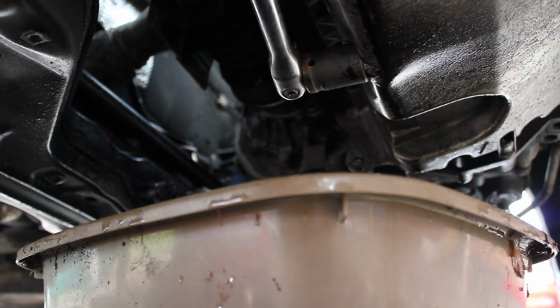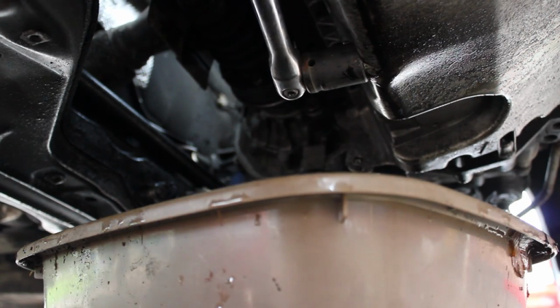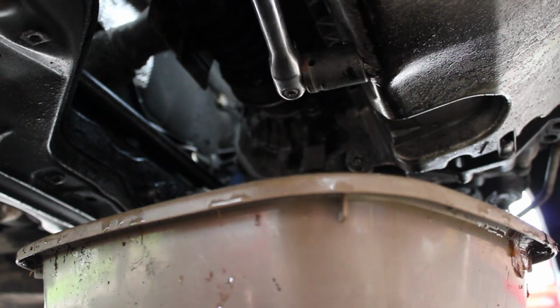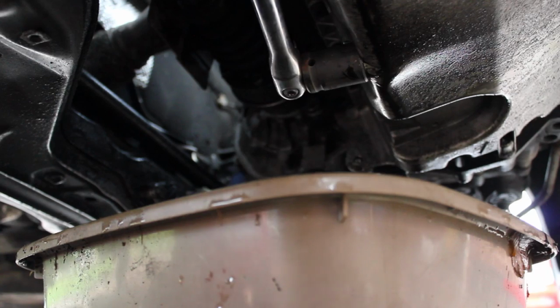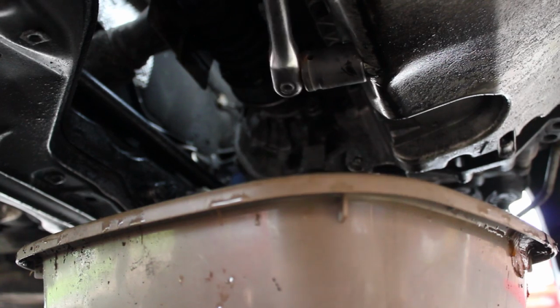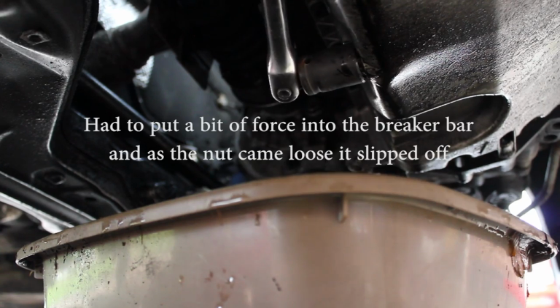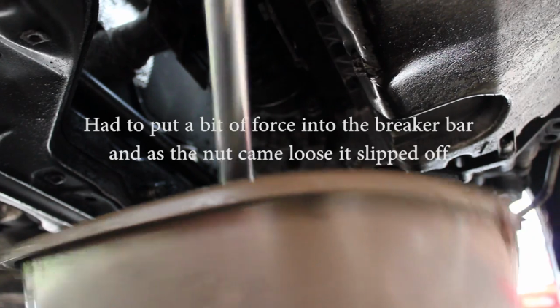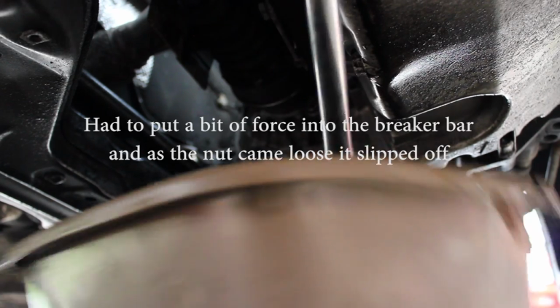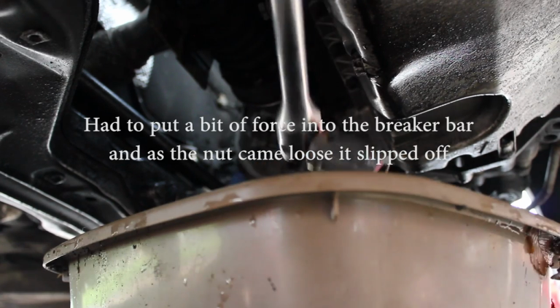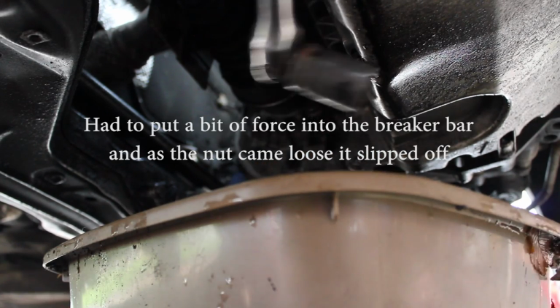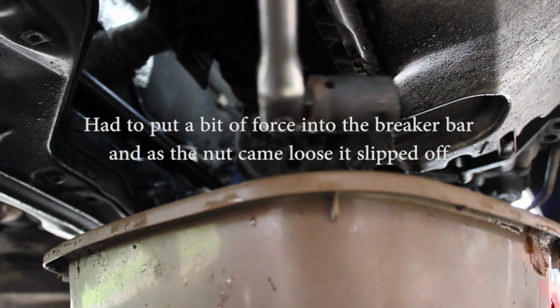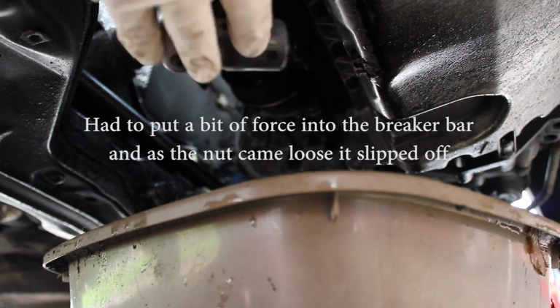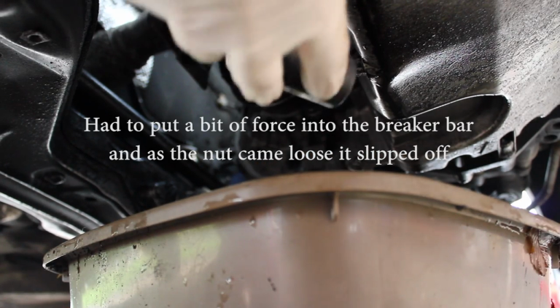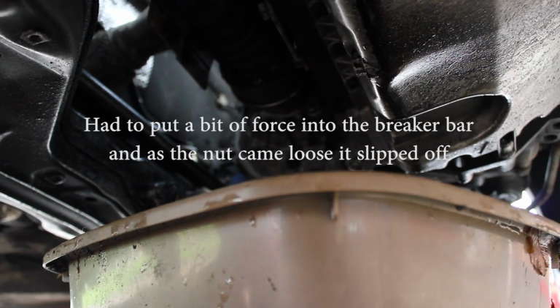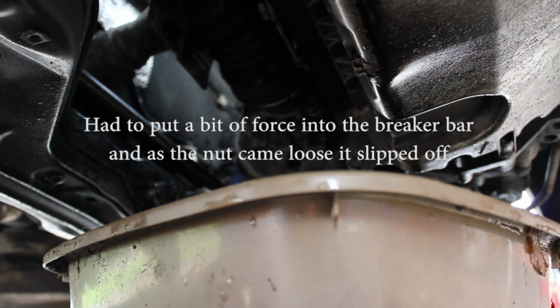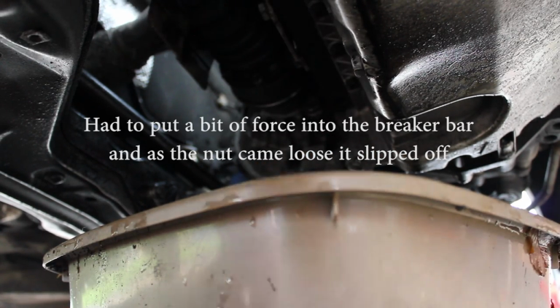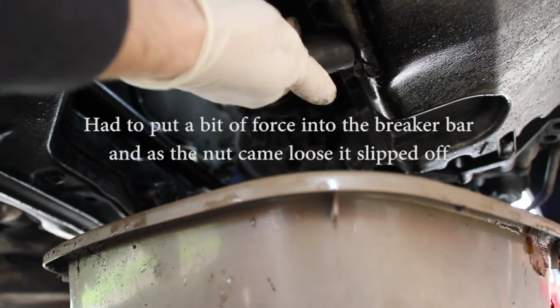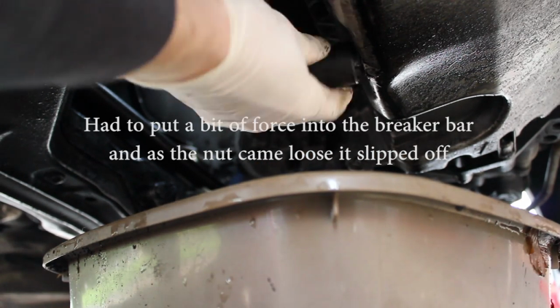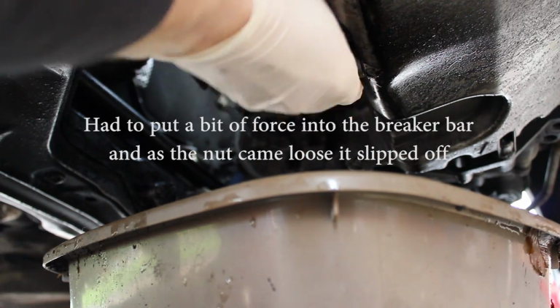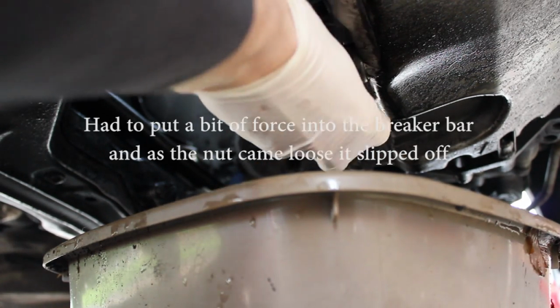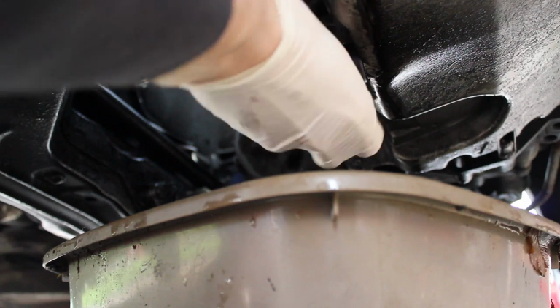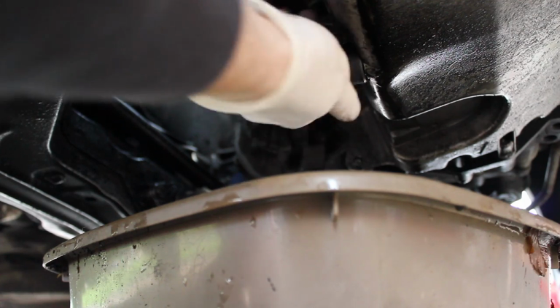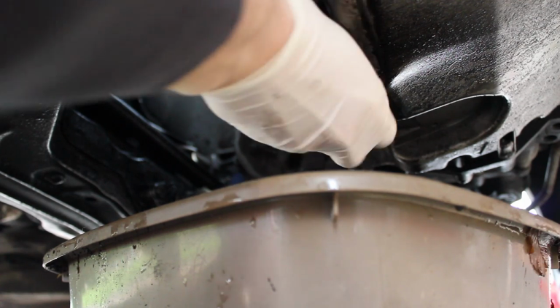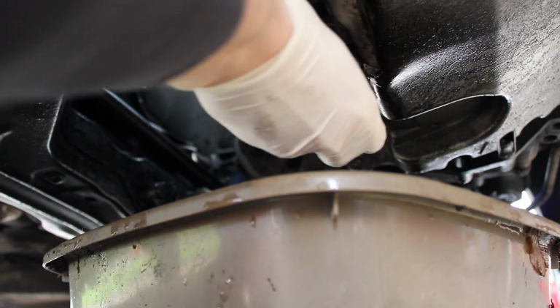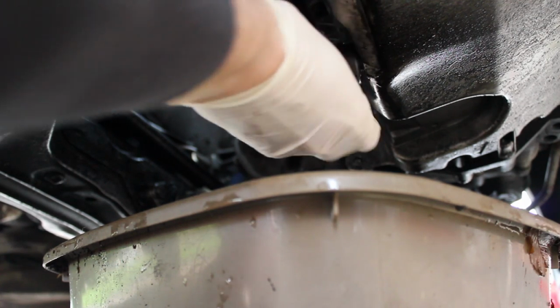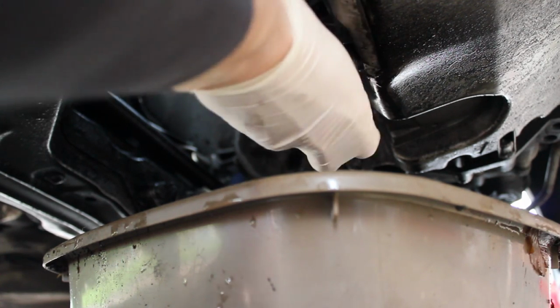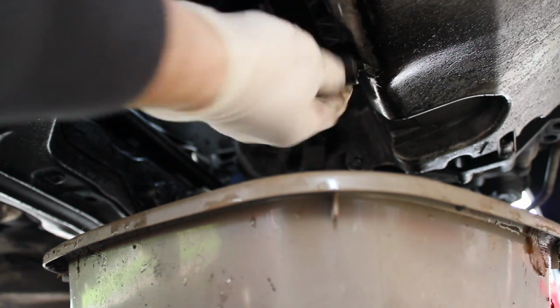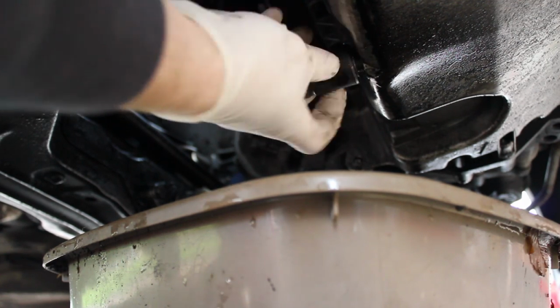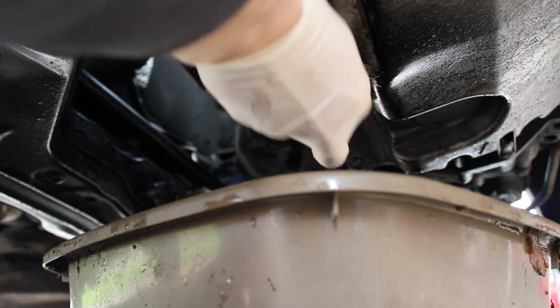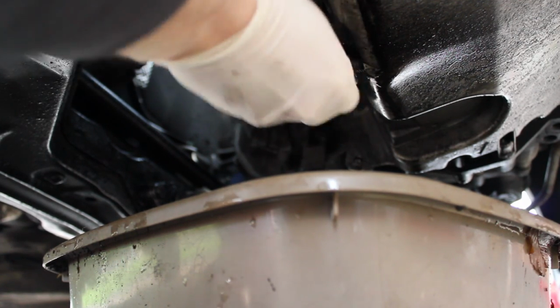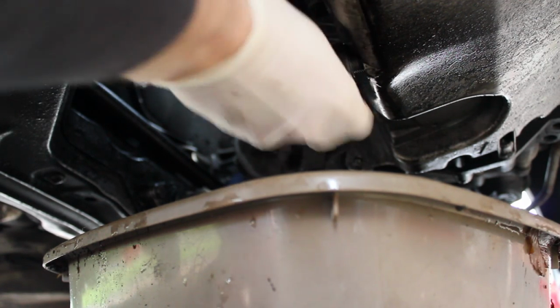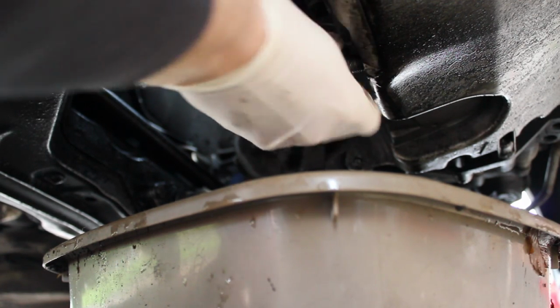I'm going to undo the oil sump plug. It was on a bit tight — I tried to do it with a spanner, it was too tight, so I decided to use a breaker bar, as you can see, and it came off easy enough.